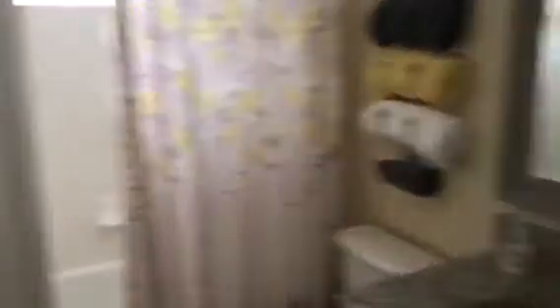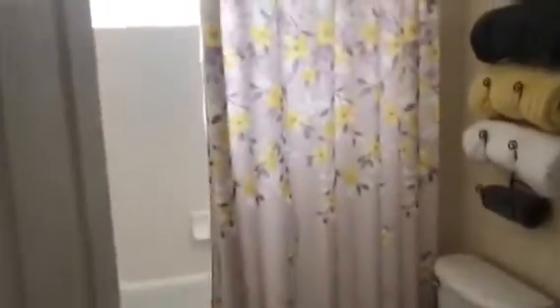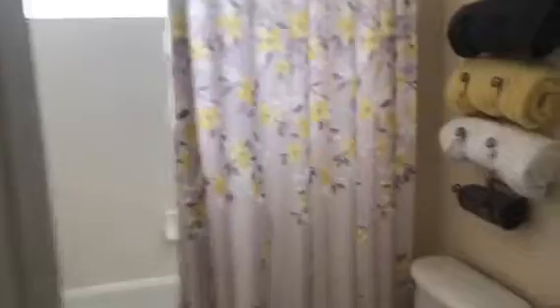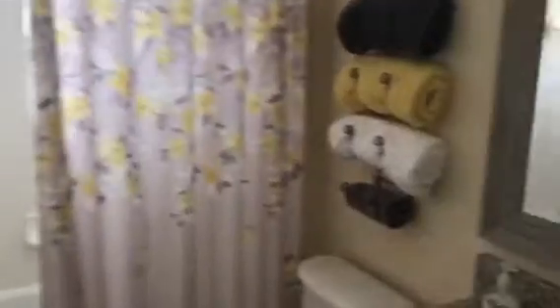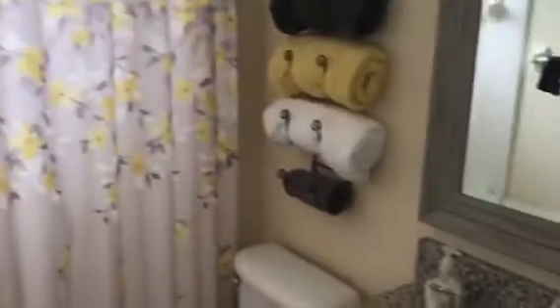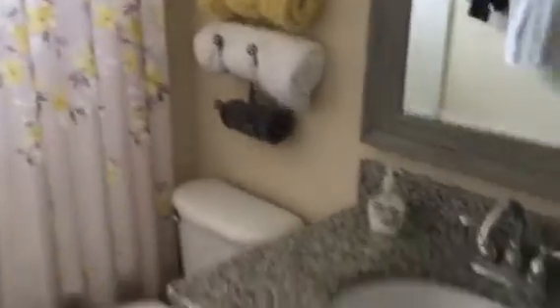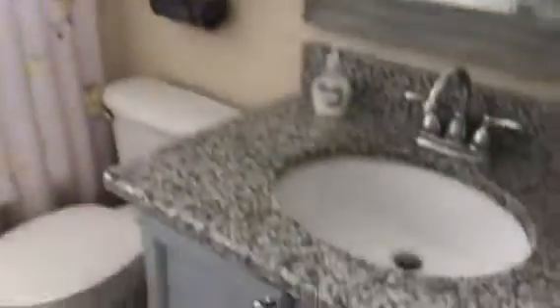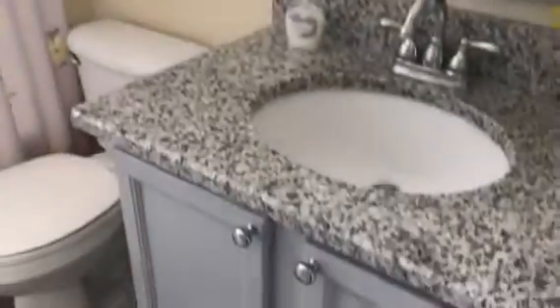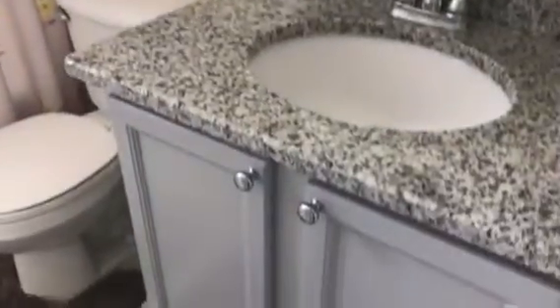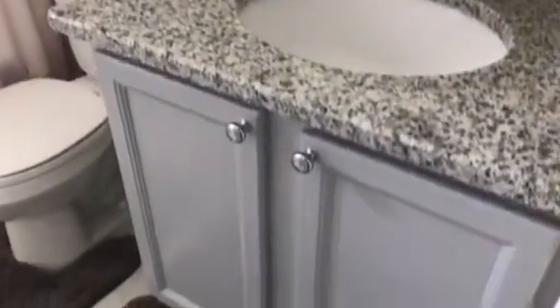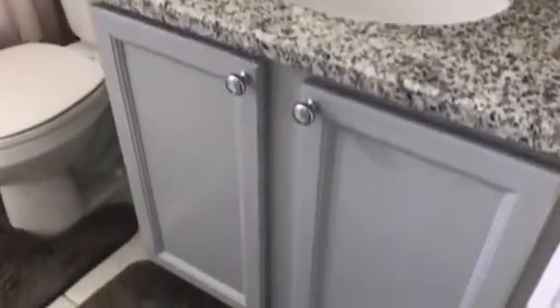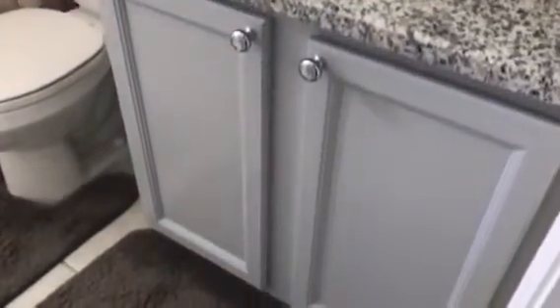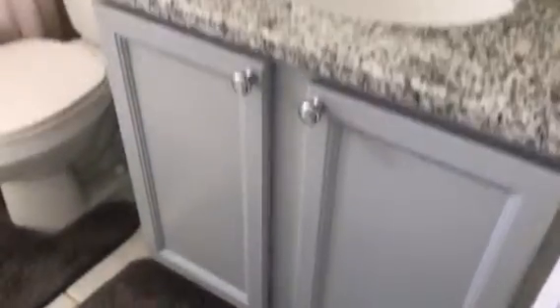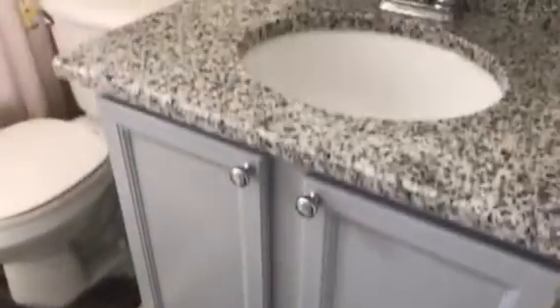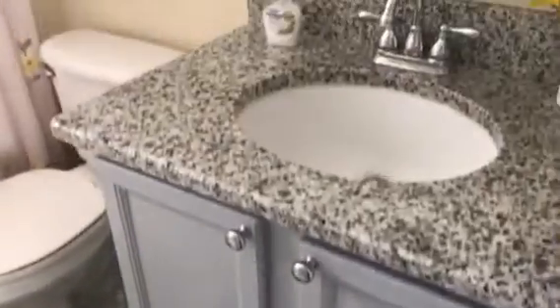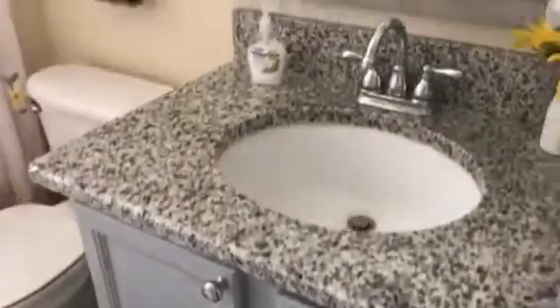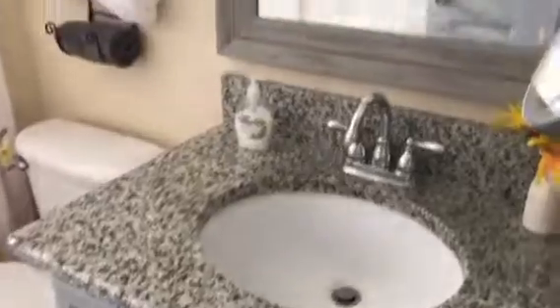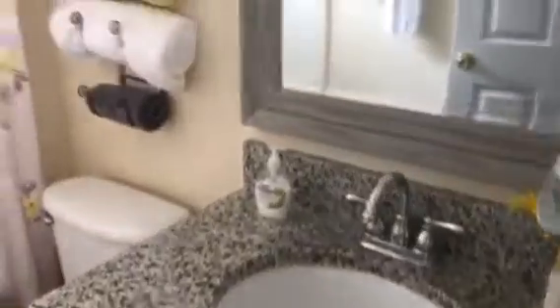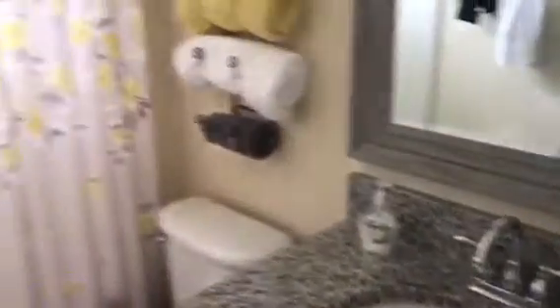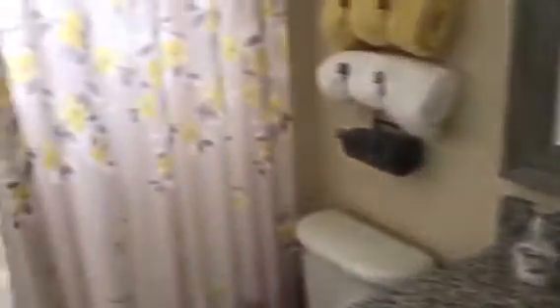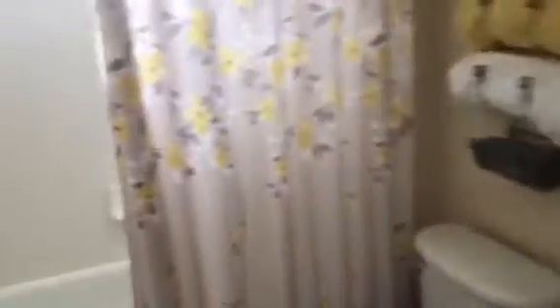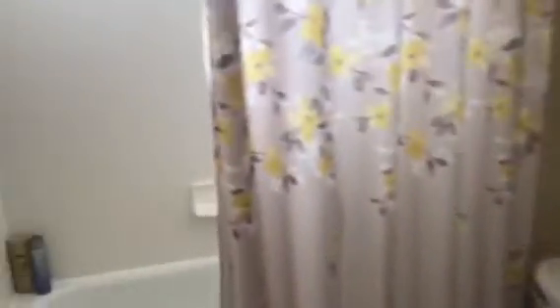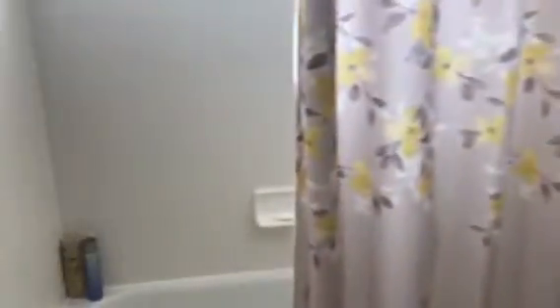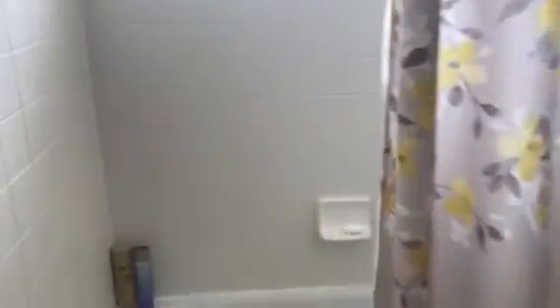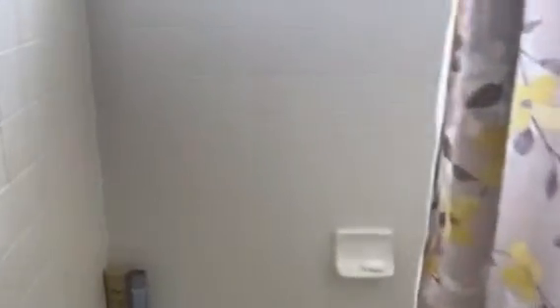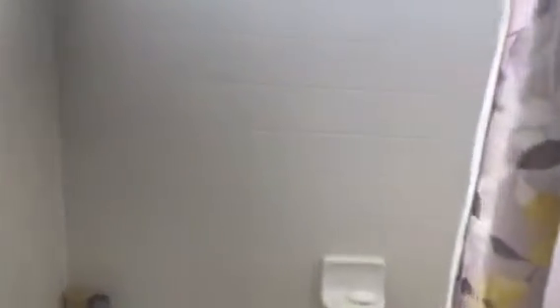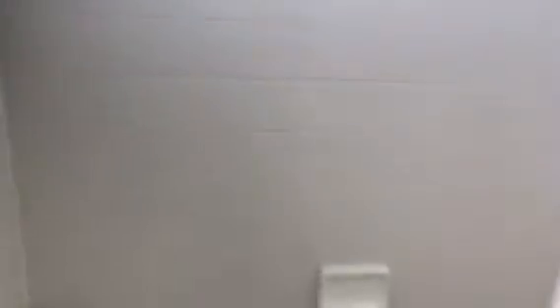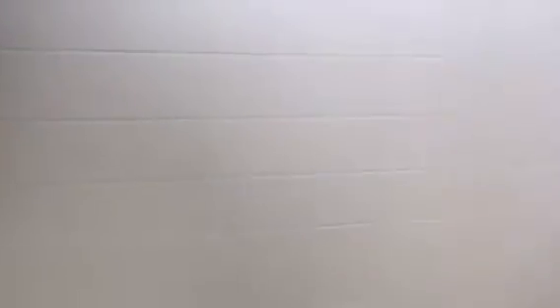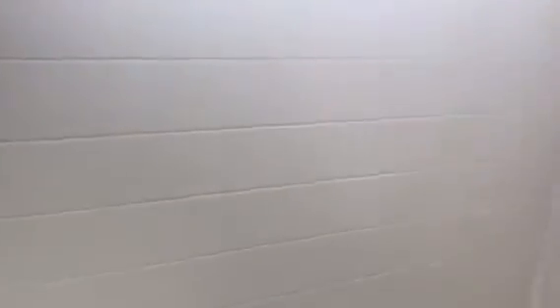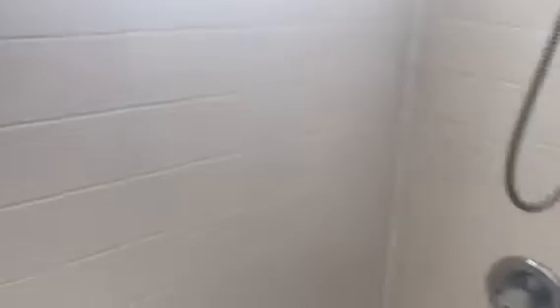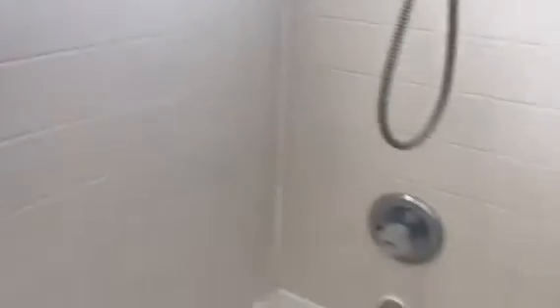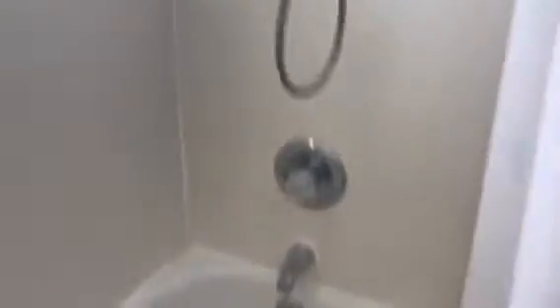What's nice is in the guest bathroom they put in granite, same as the kitchen. Some people don't do that, so that's actually a nice shower stall.